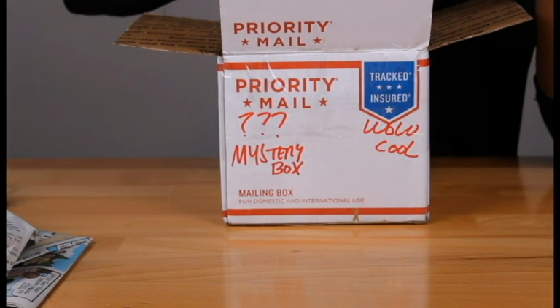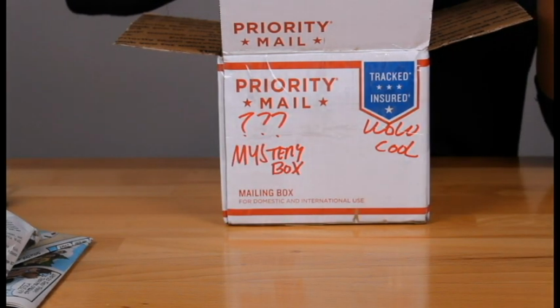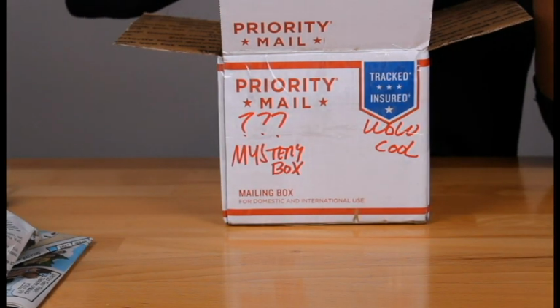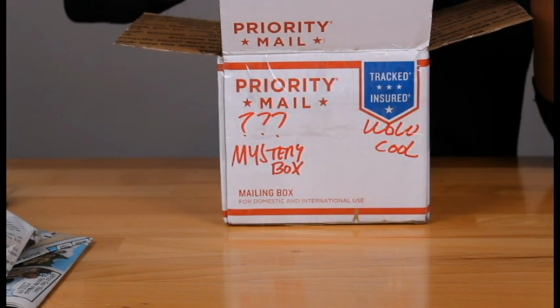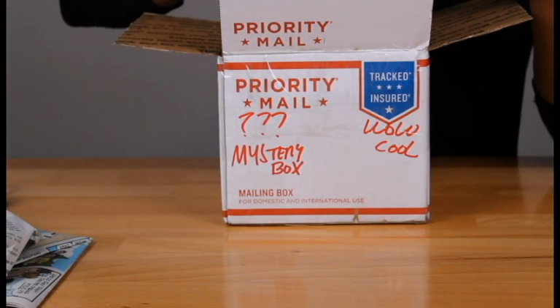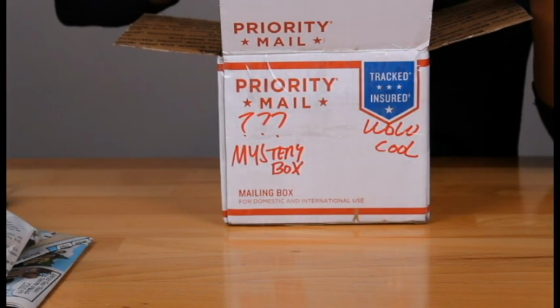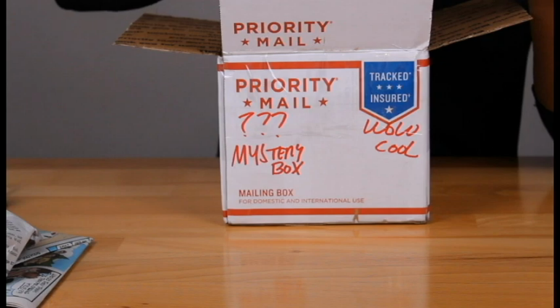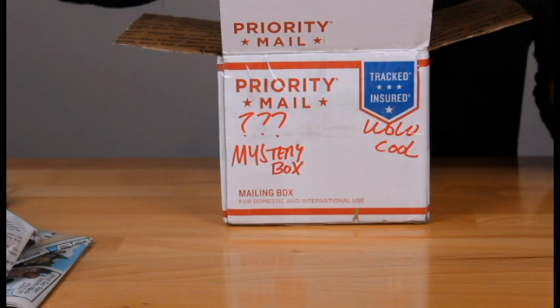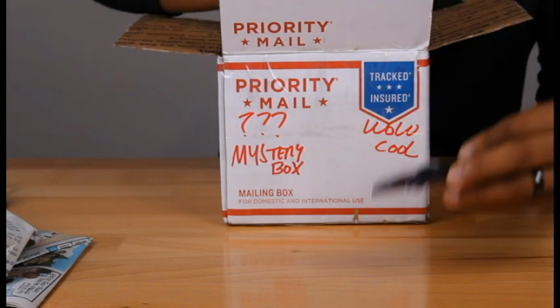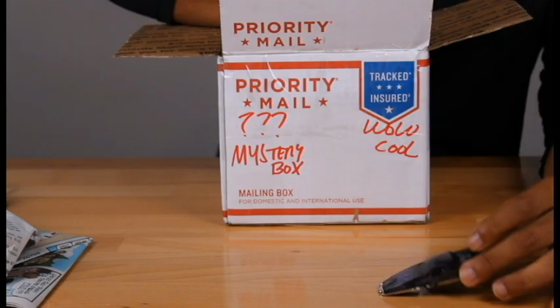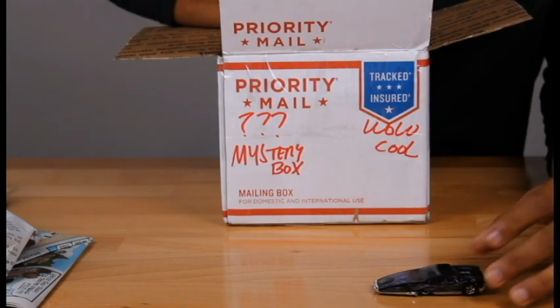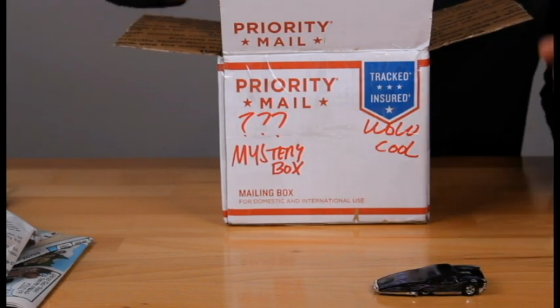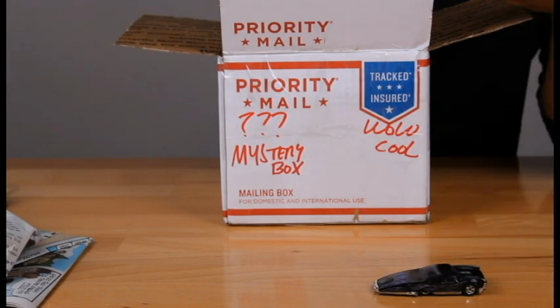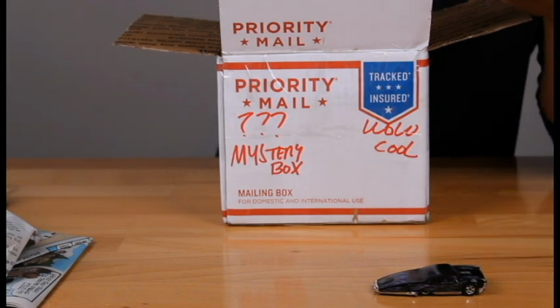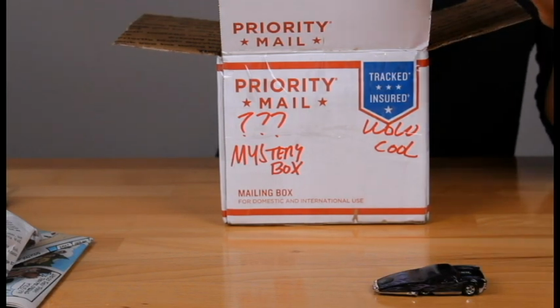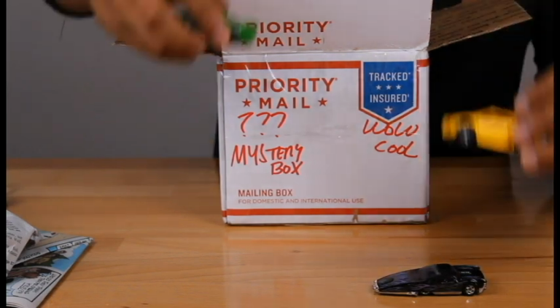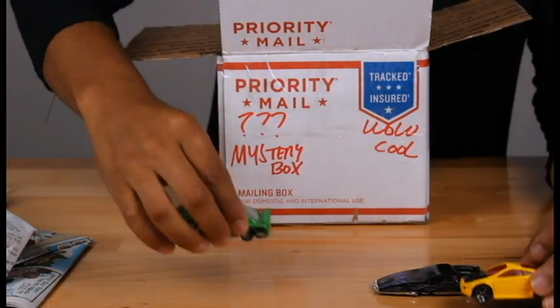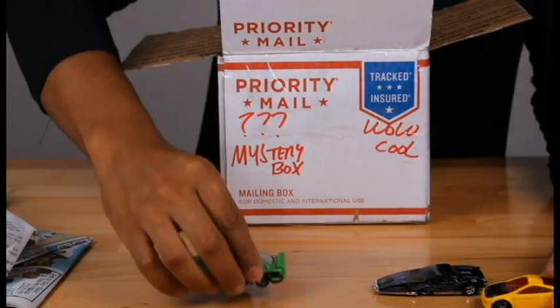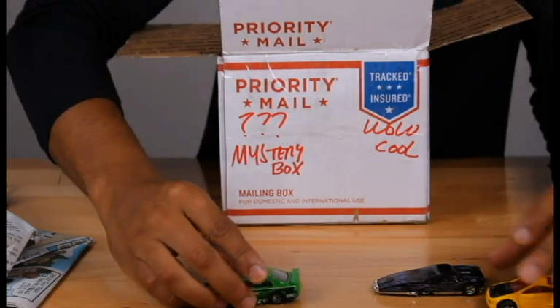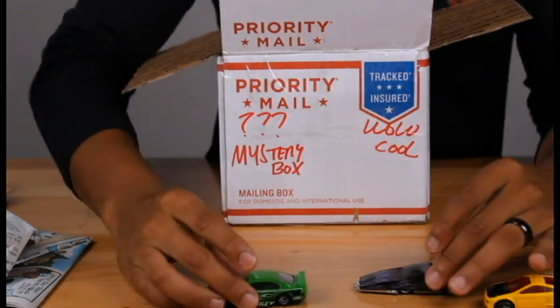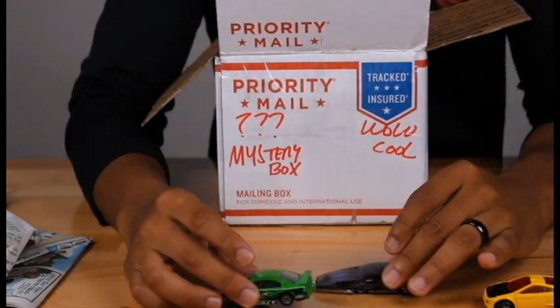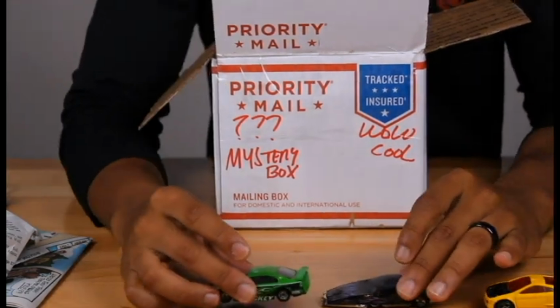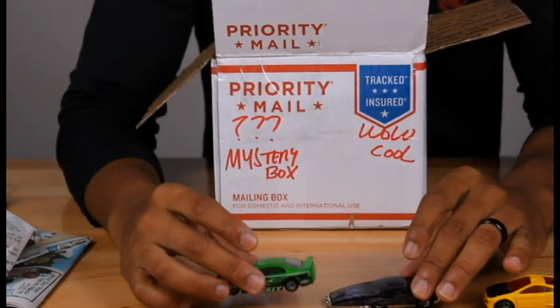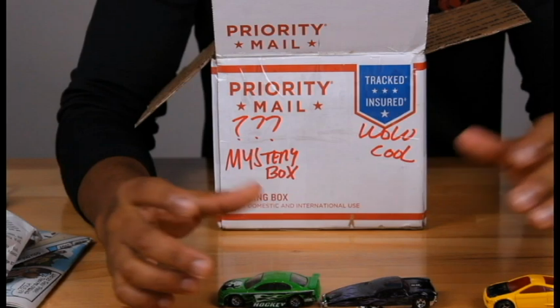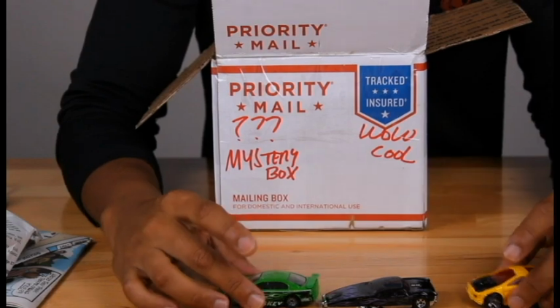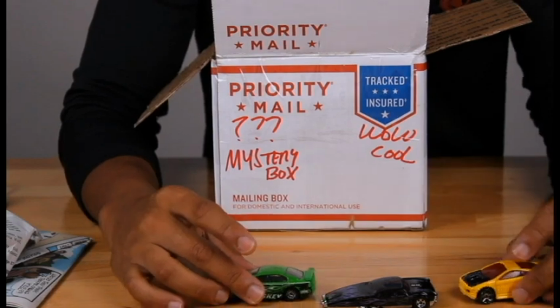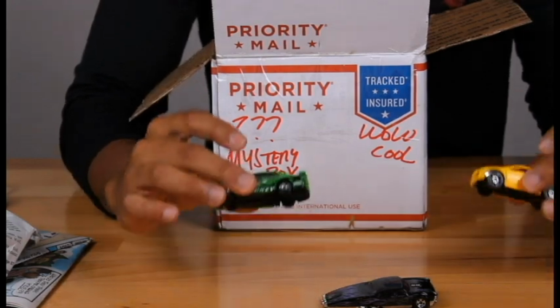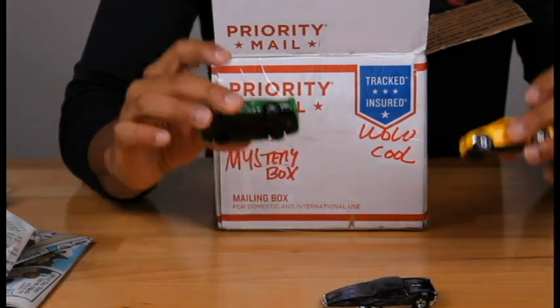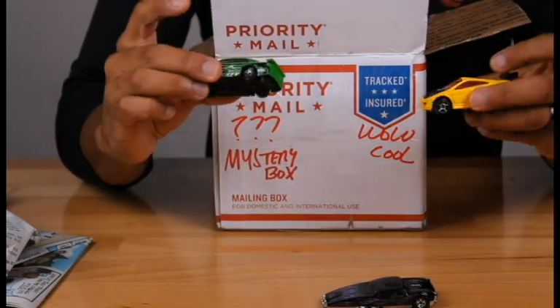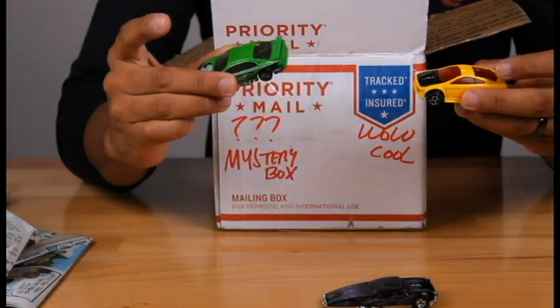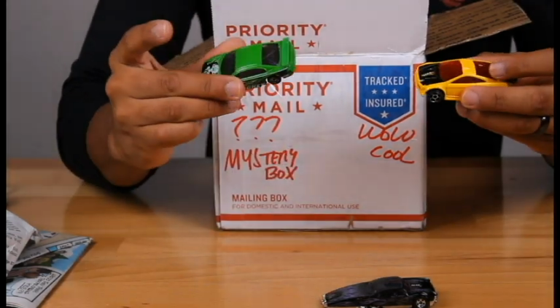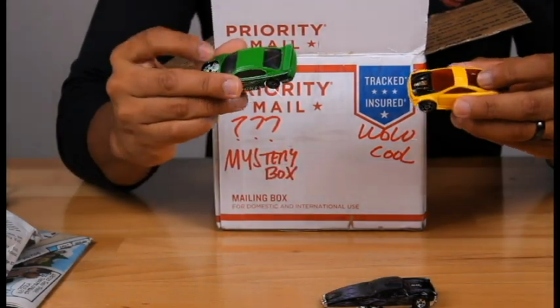Looks like I got some matchbox and Hot Wheels toys — kids would like that. Even though I probably have 100 of these already, hey, got some Hot Wheels toys. Maybe the kids can play with them.